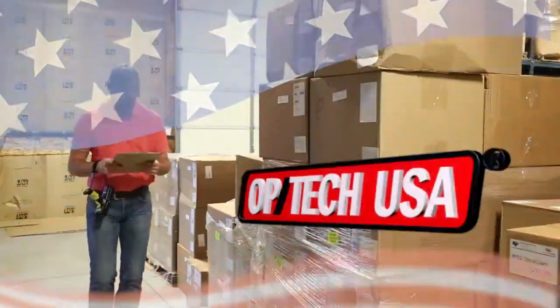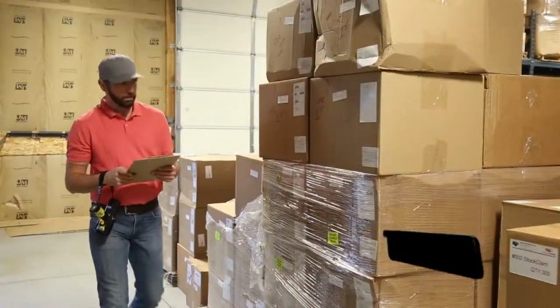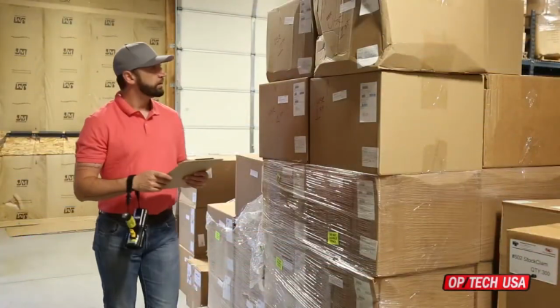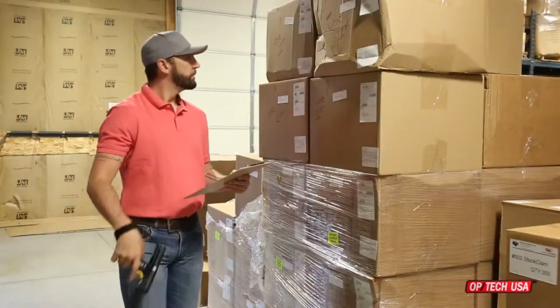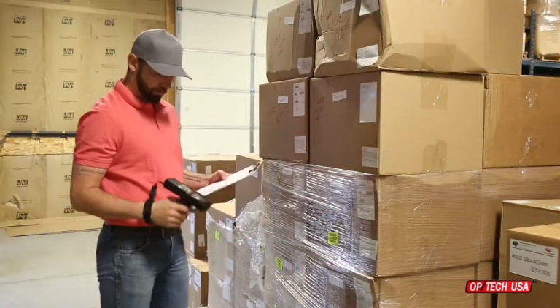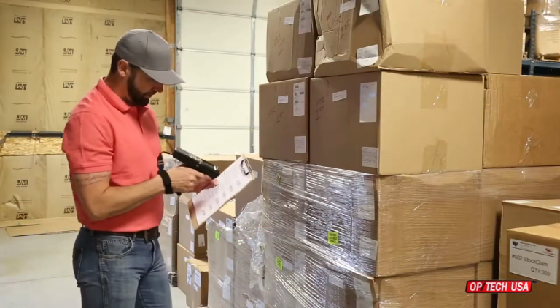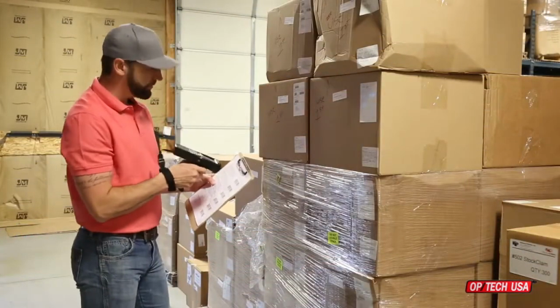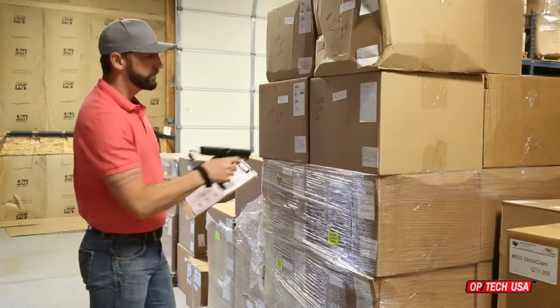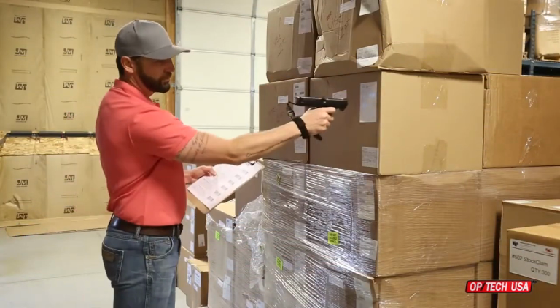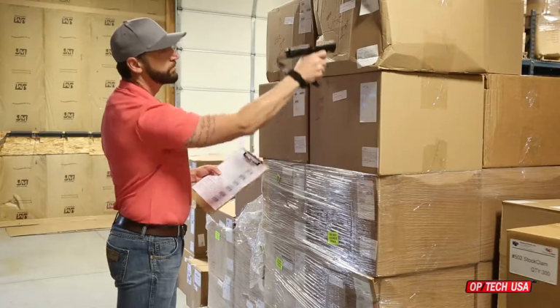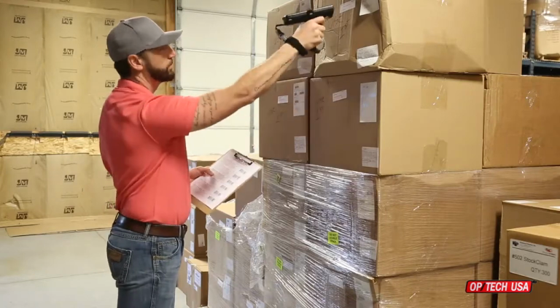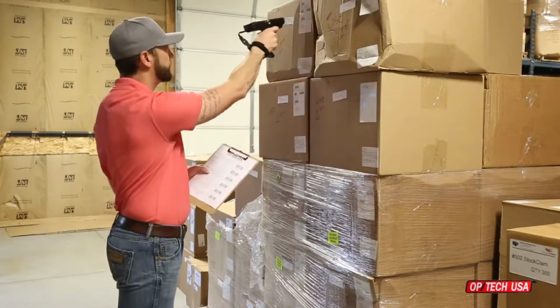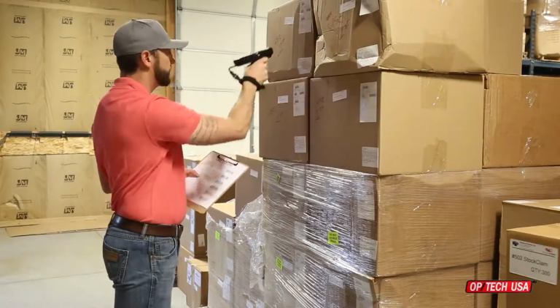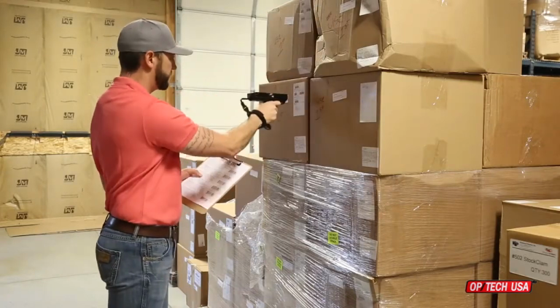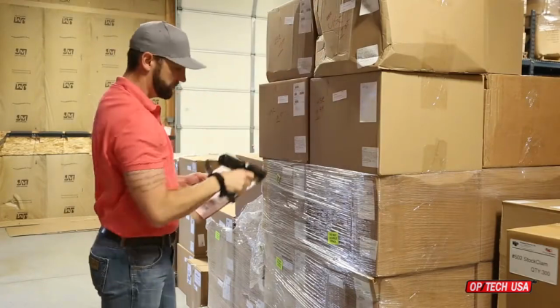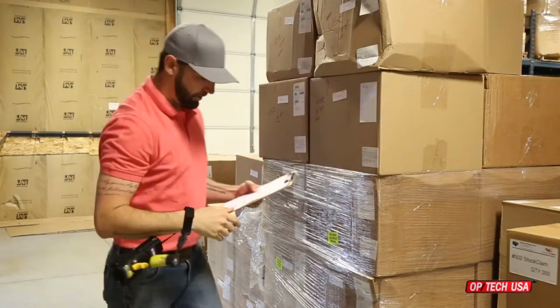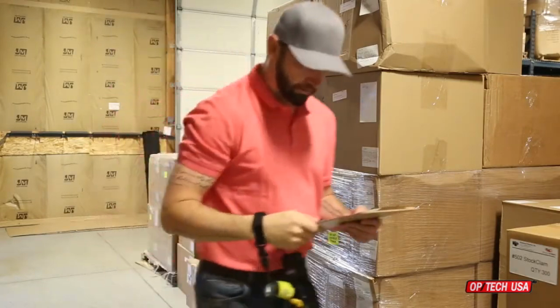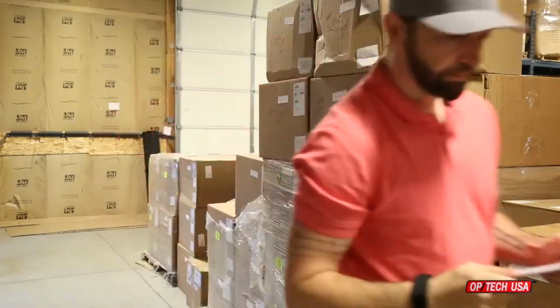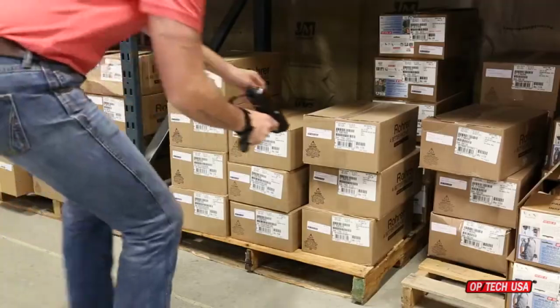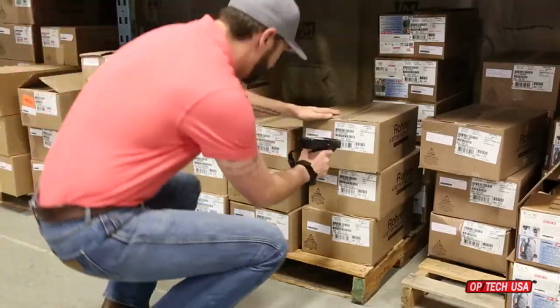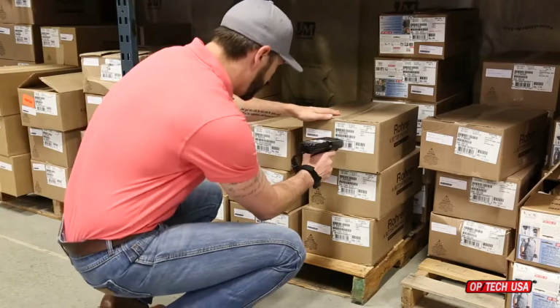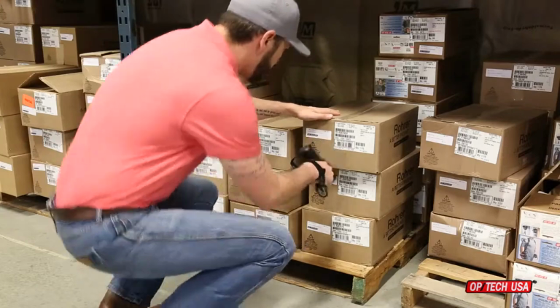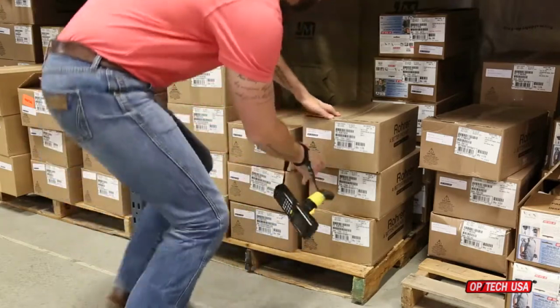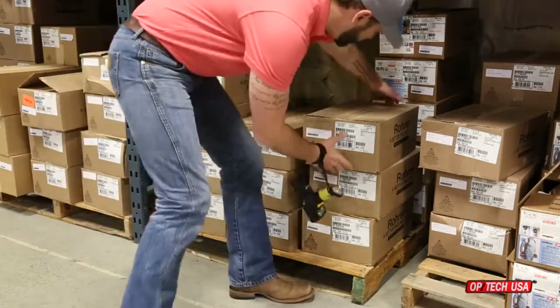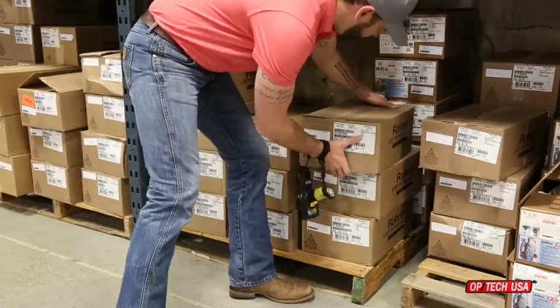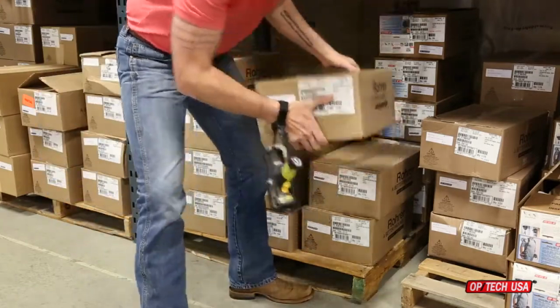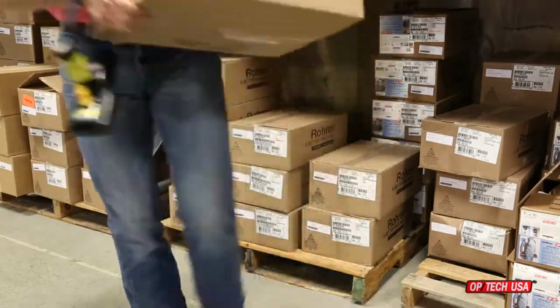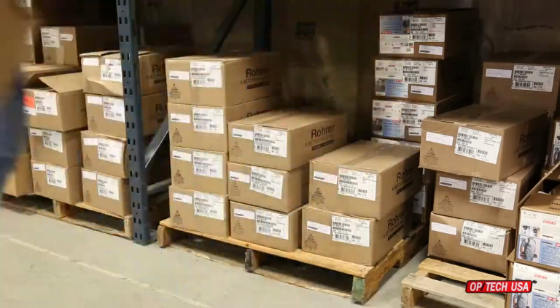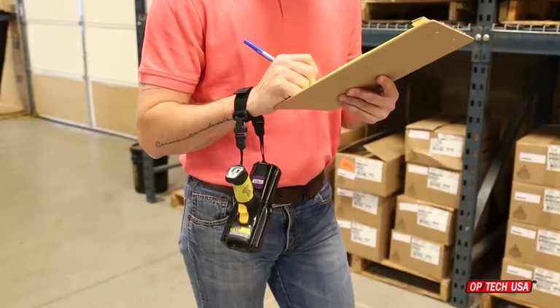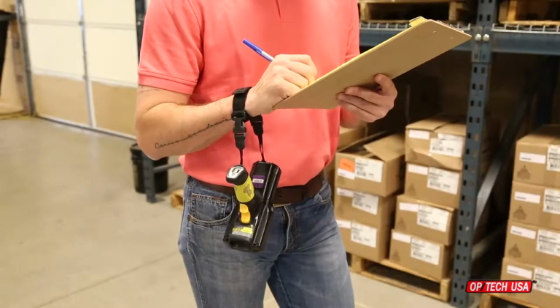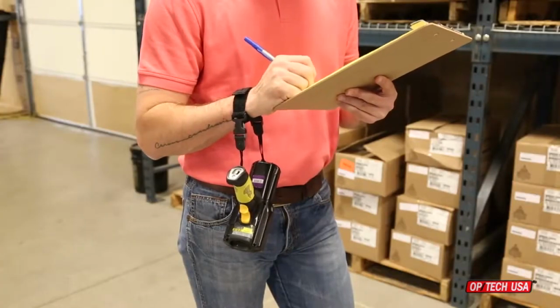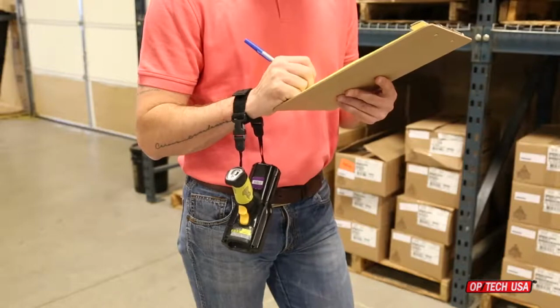Optech USA's Scanner Elastic Wrist Straps are available in two versions: regular and adjustable. There are two connection options available for each version. The wrist straps allow free use of the scanner without getting in the way and allow both hands to be used for other tasks while keeping the scanner handy.